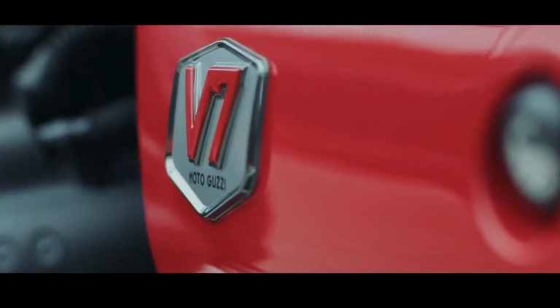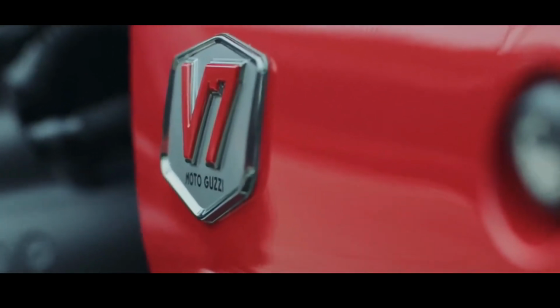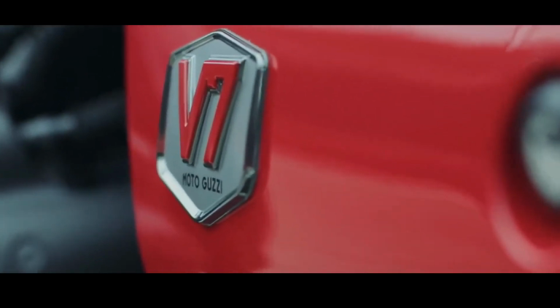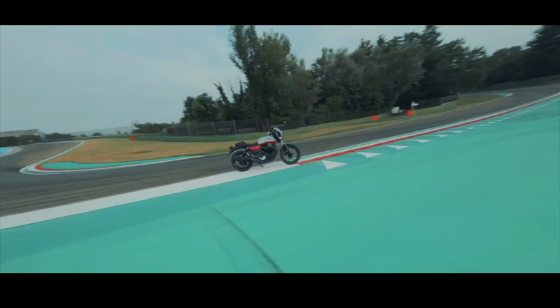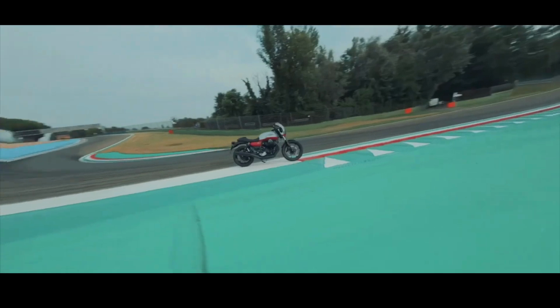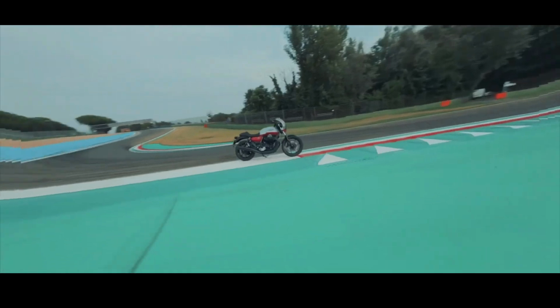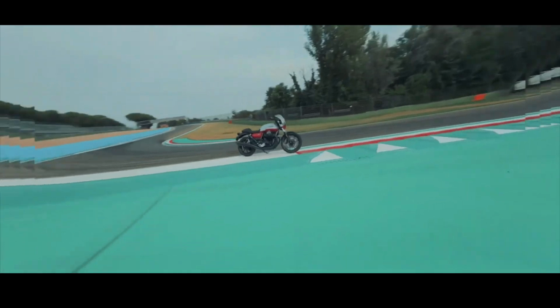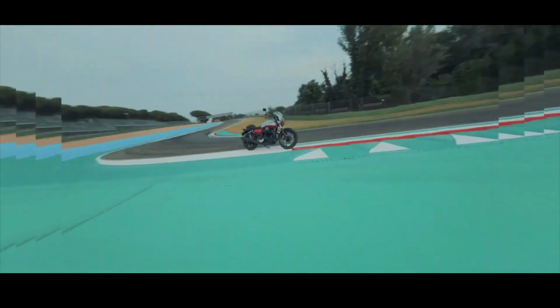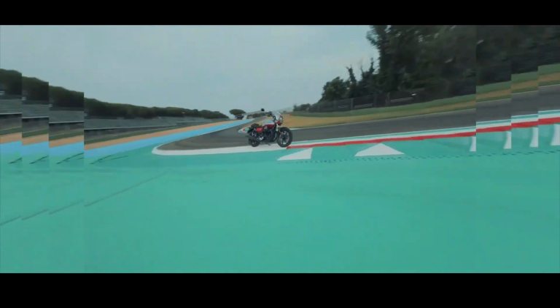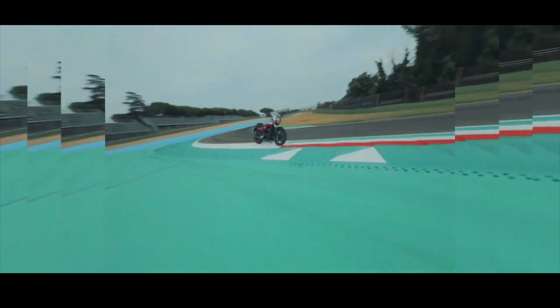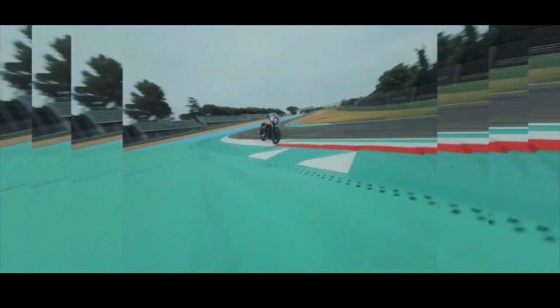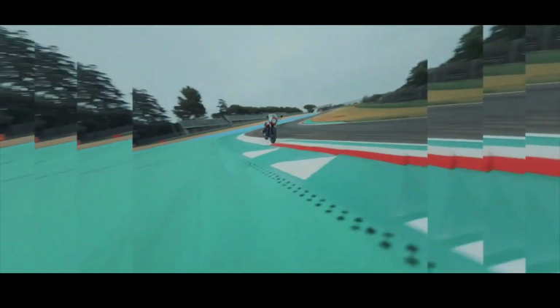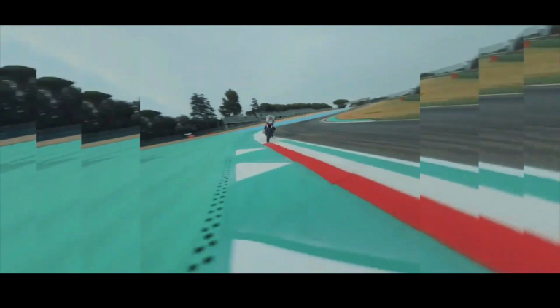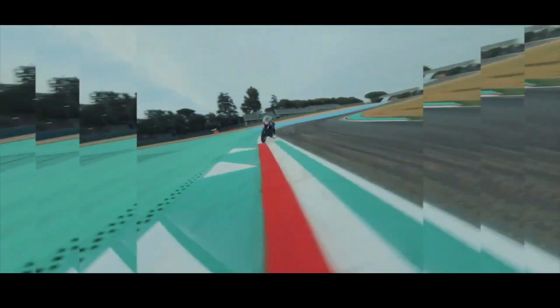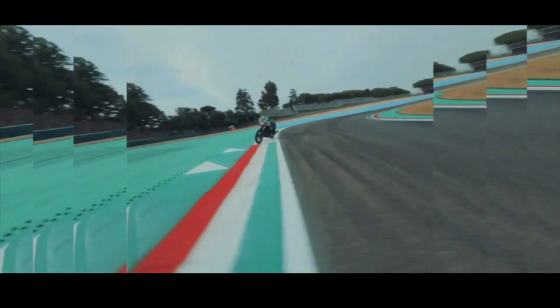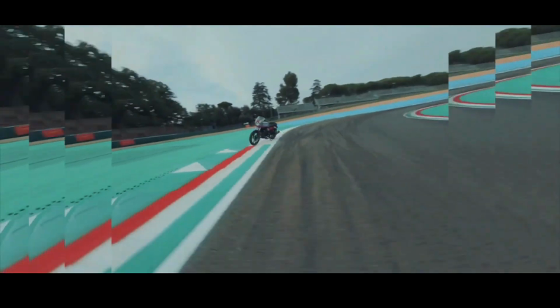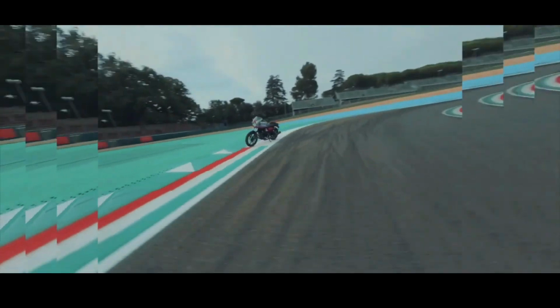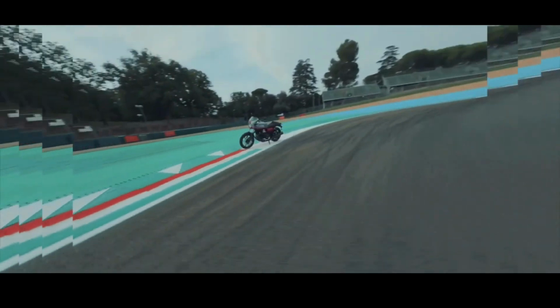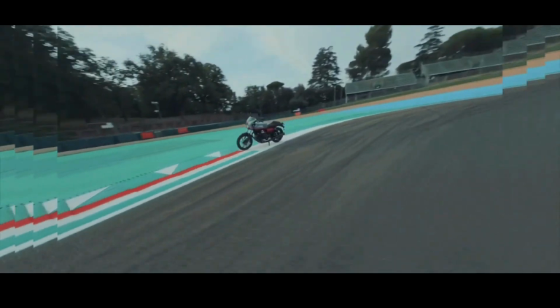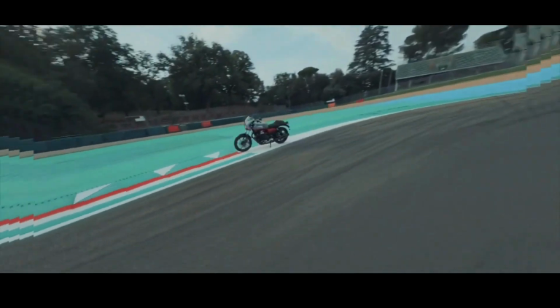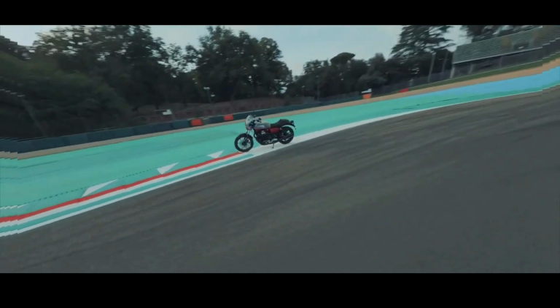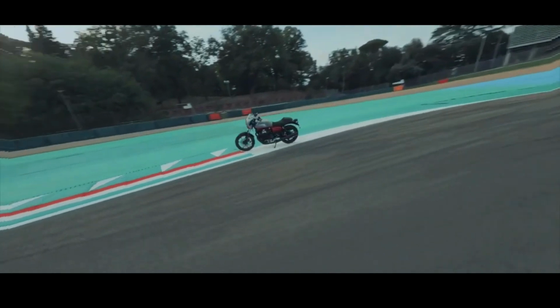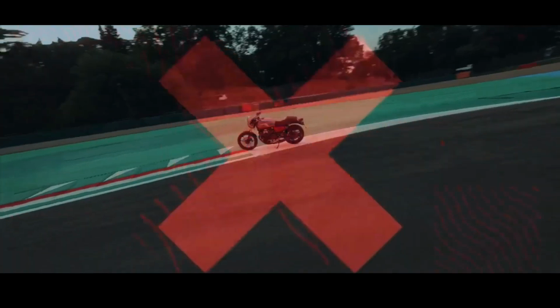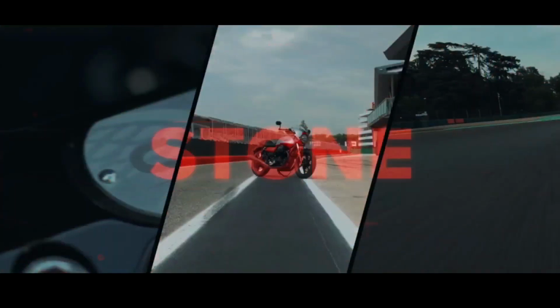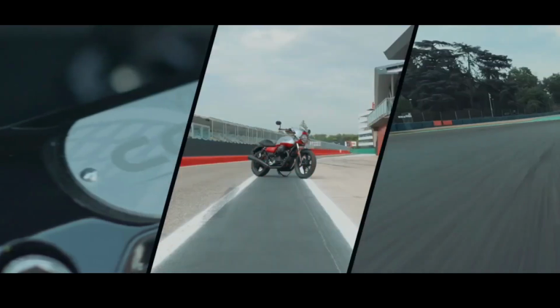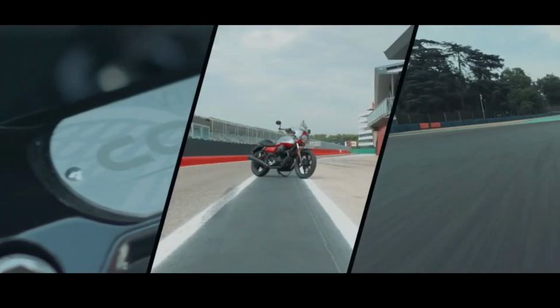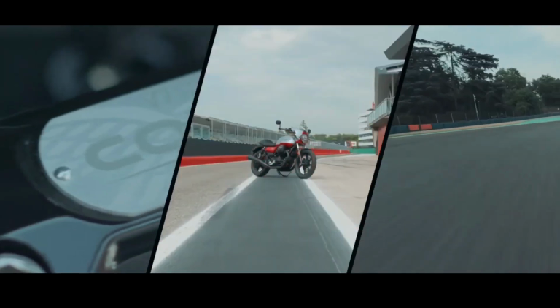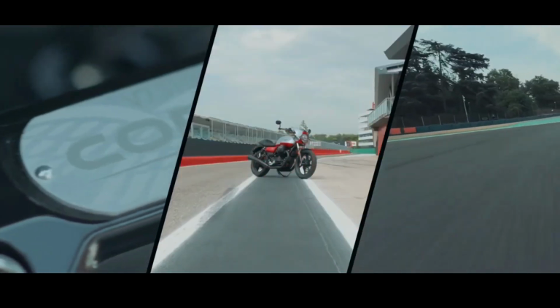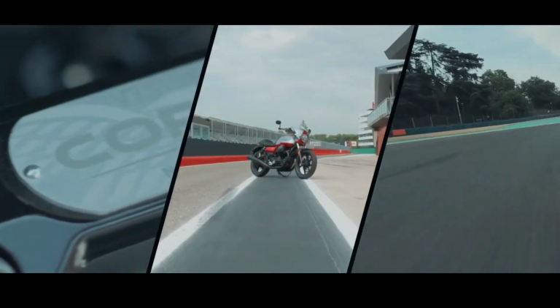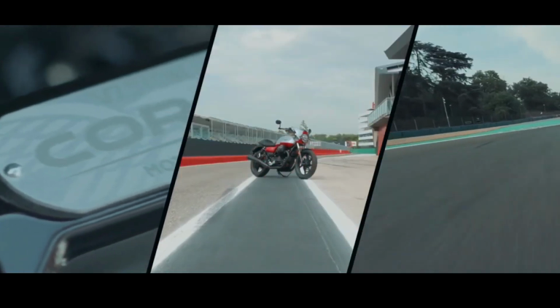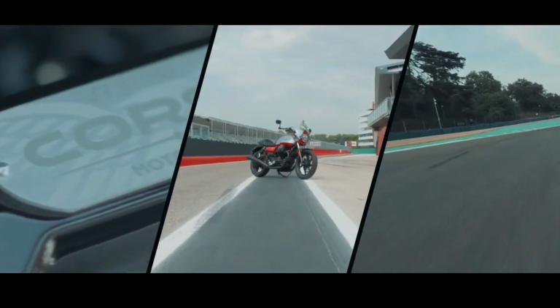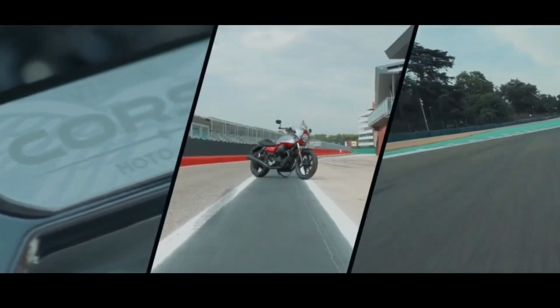The dry weight is 198 kg. In Europe, the V7 Stone Corsa is listed at 9,999 euros.